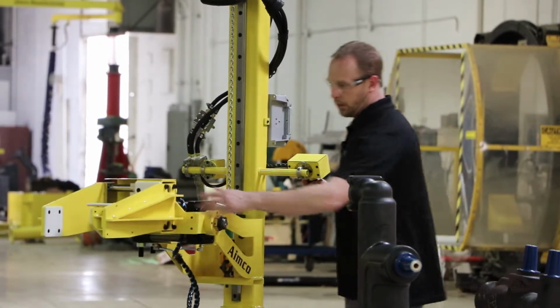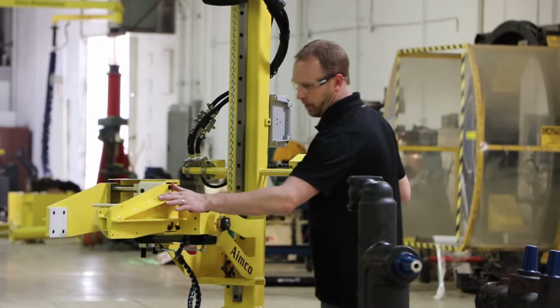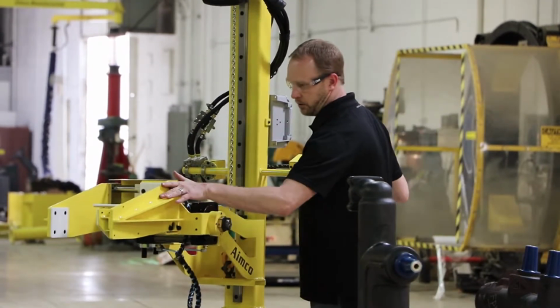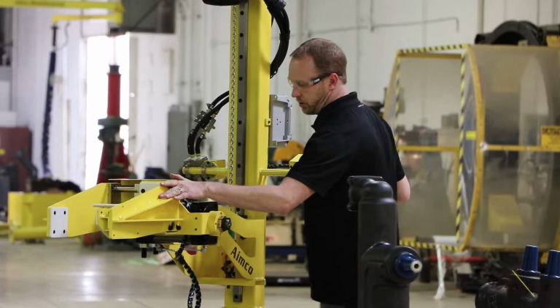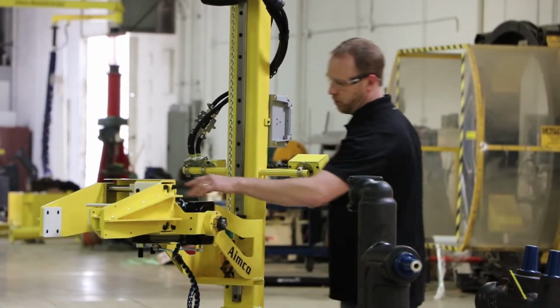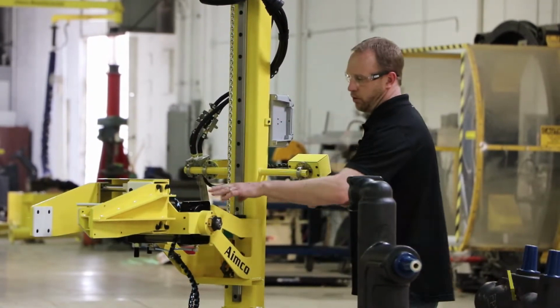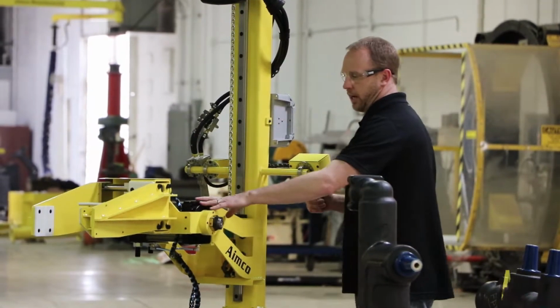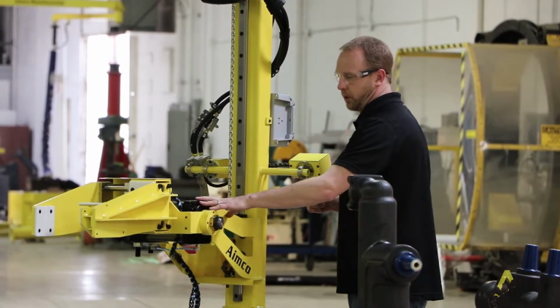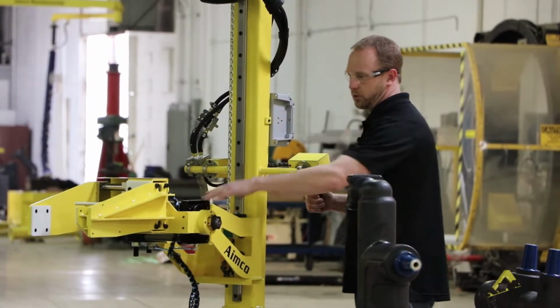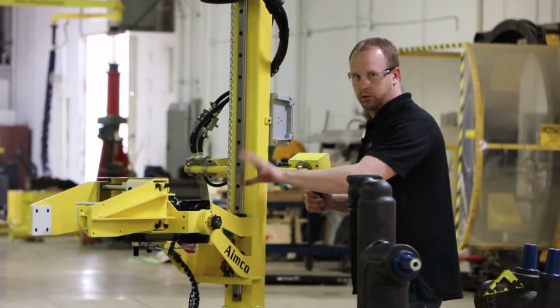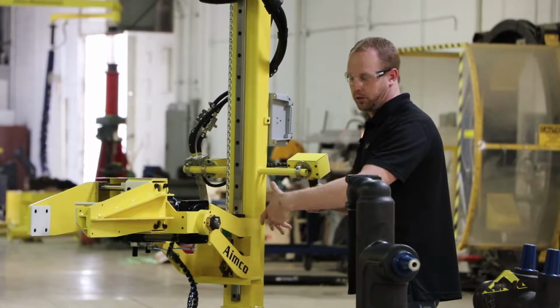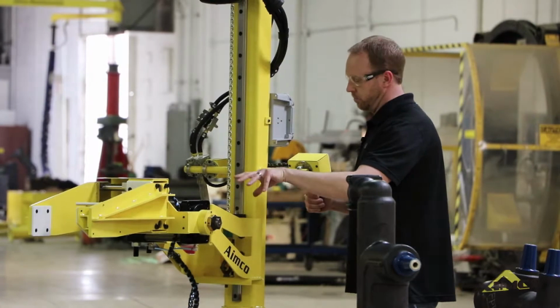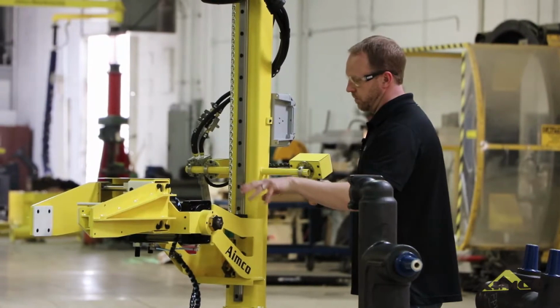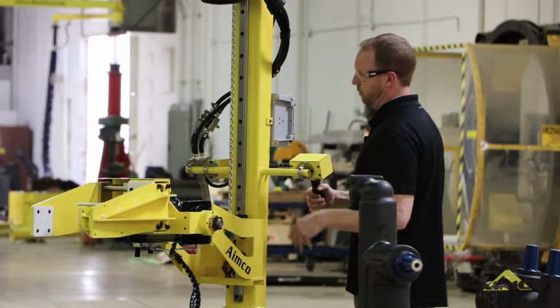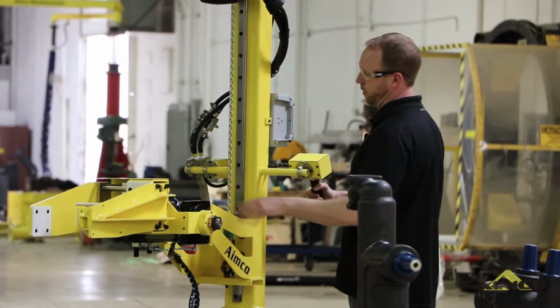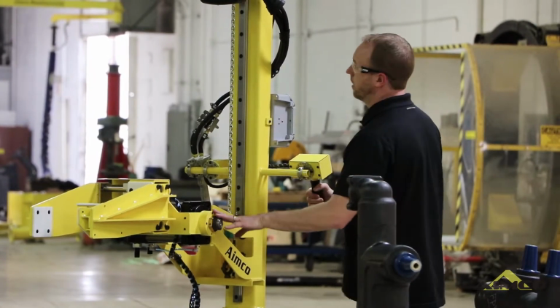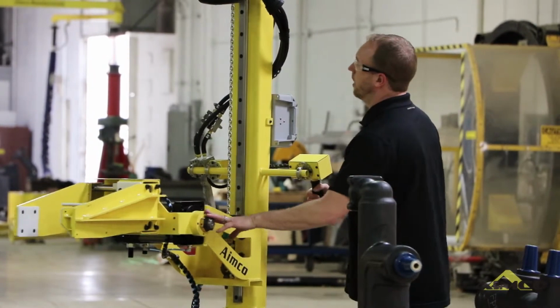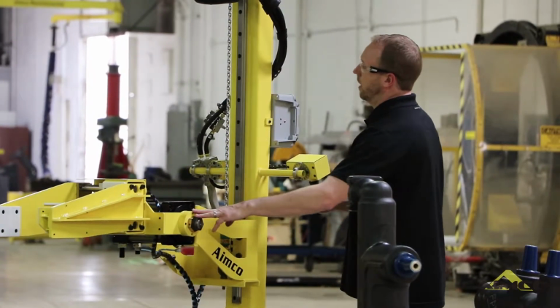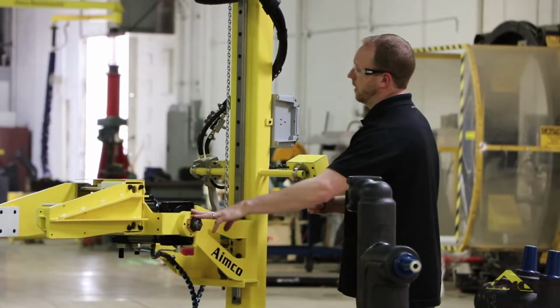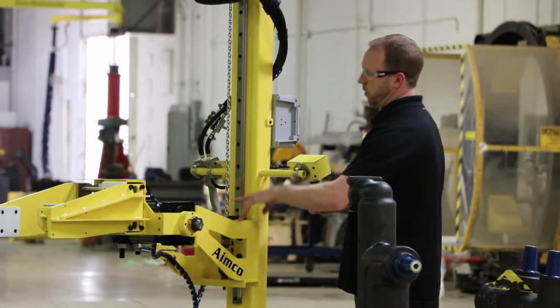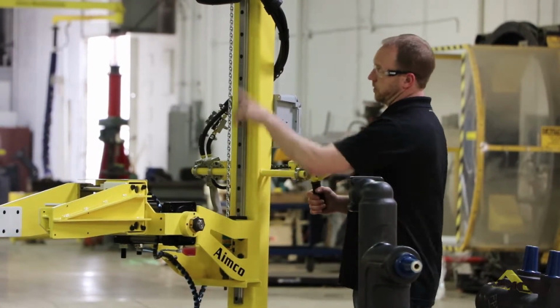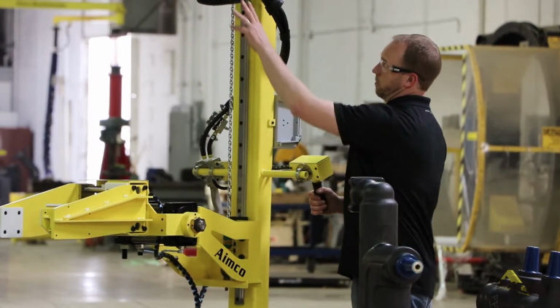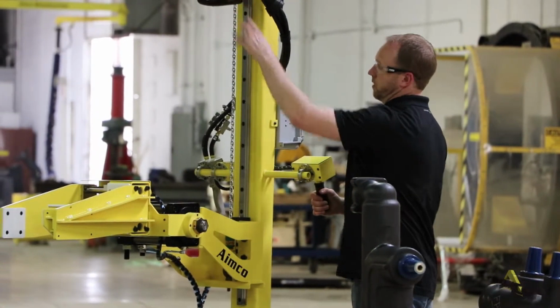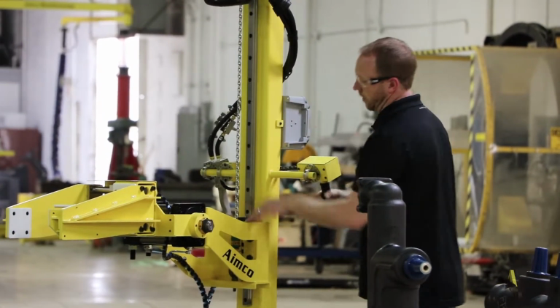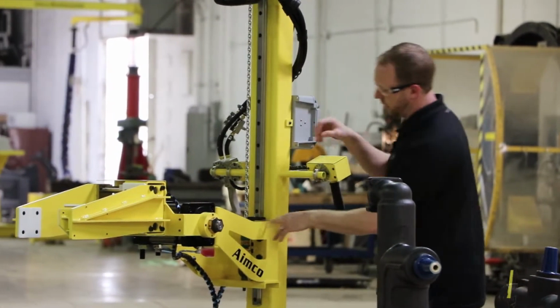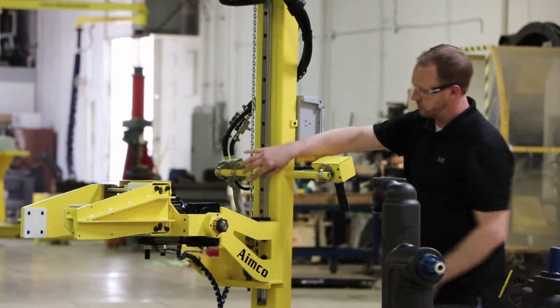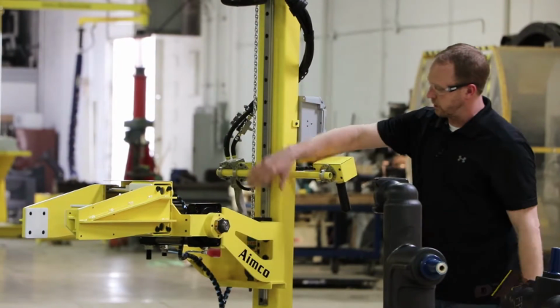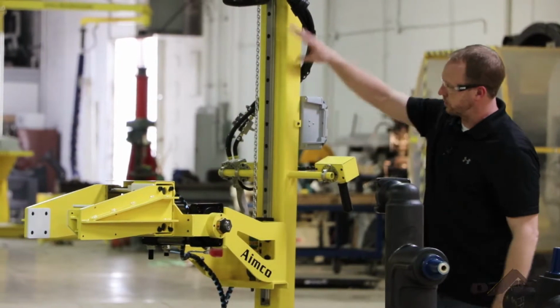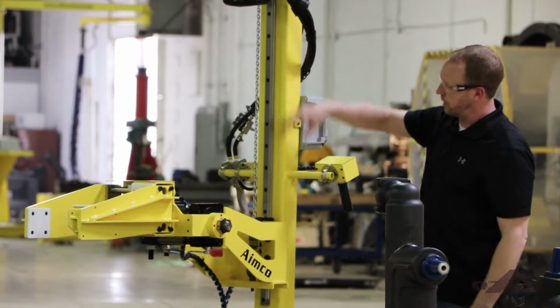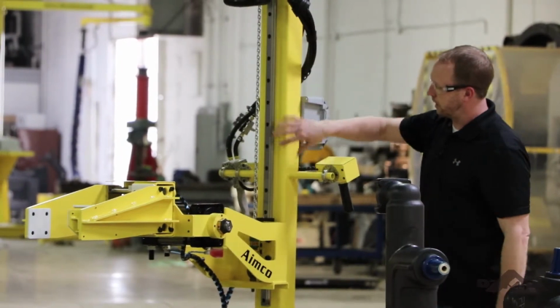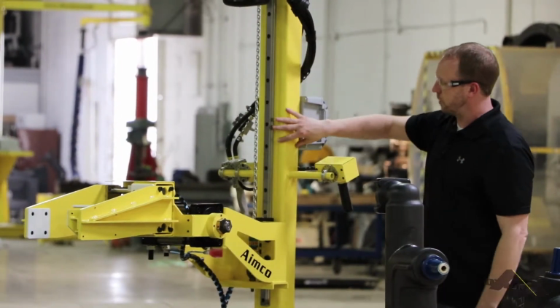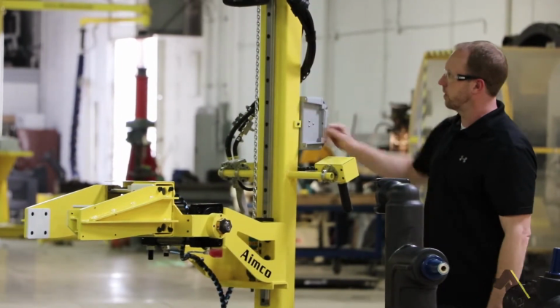Coming back off of the jaws of the tool, we have a rotary actuator. This is what gives us our tilt back and forth. And the vertical system is with our JD Newhouse. This is what drives us up and down on this rail here.